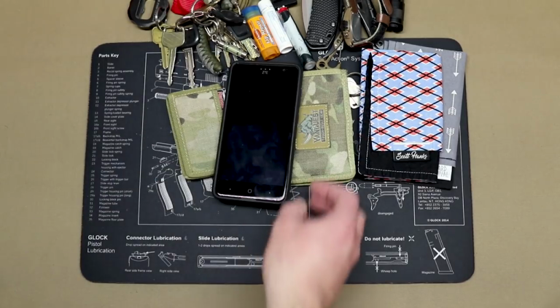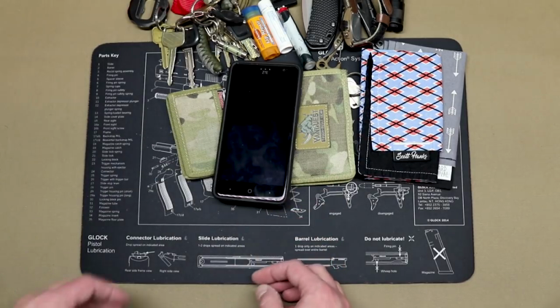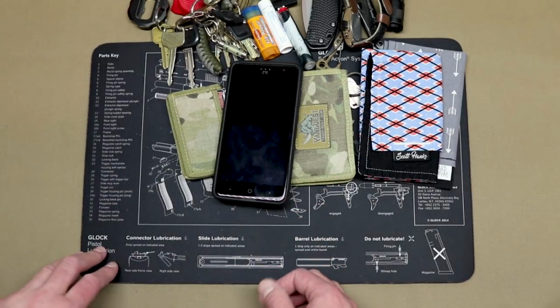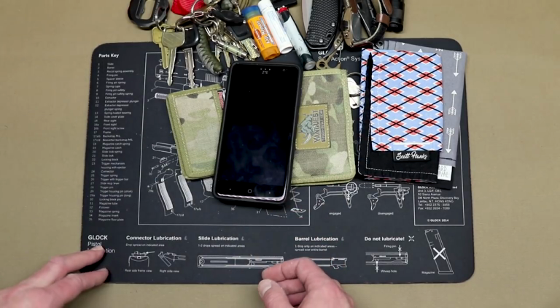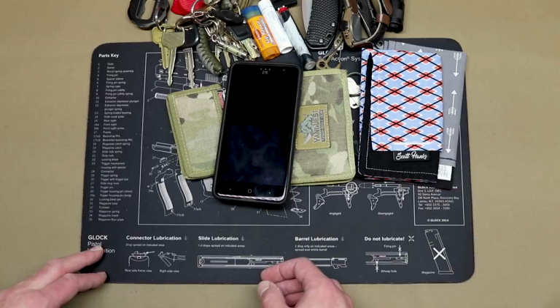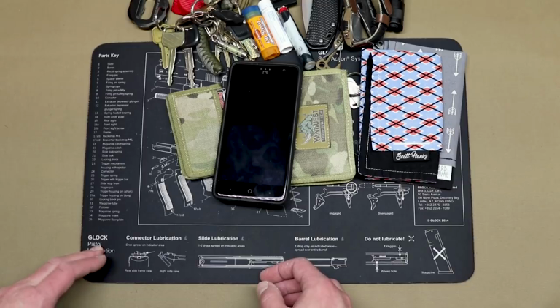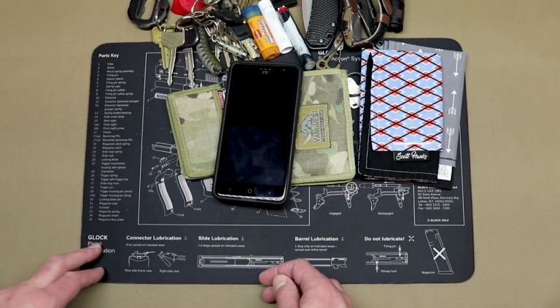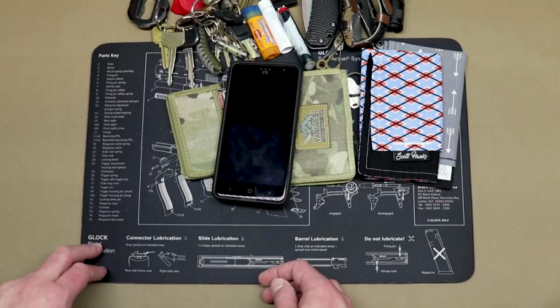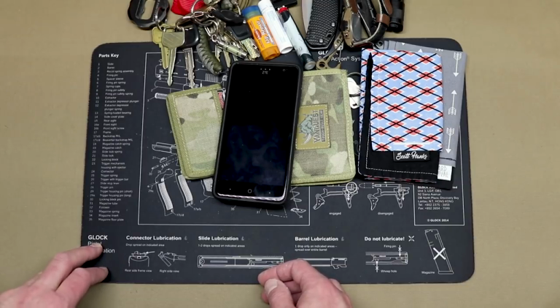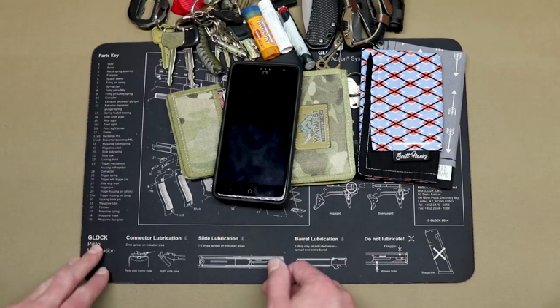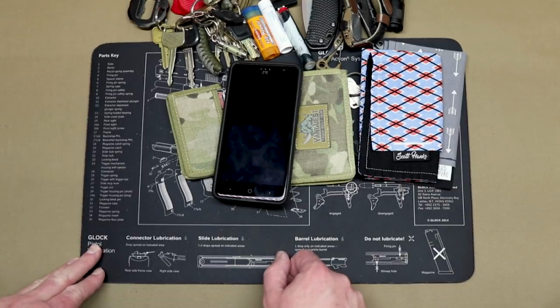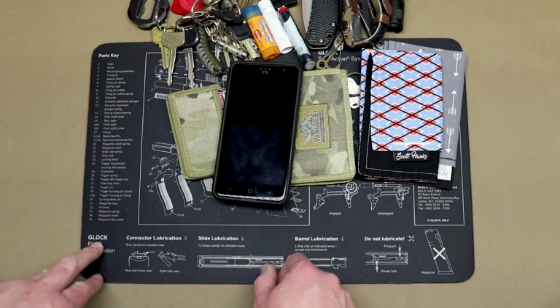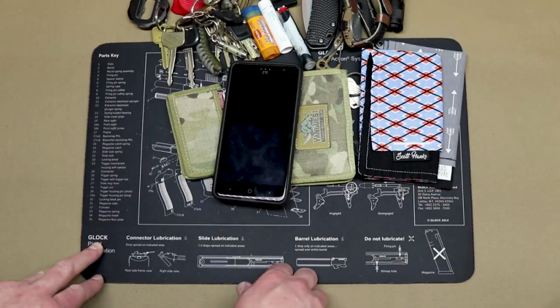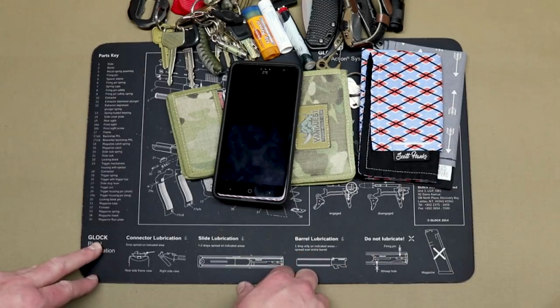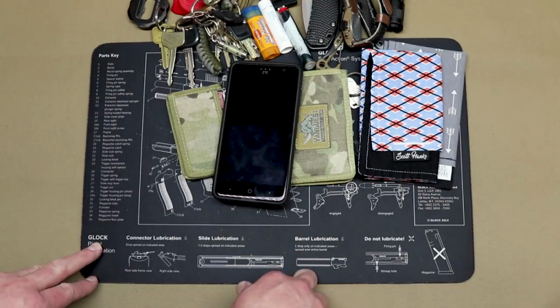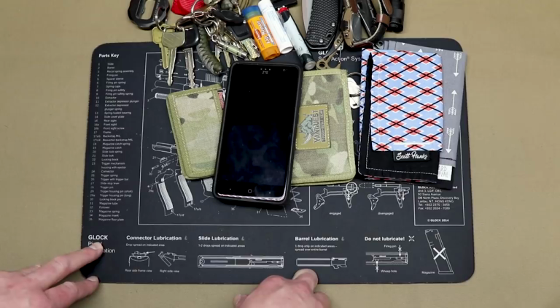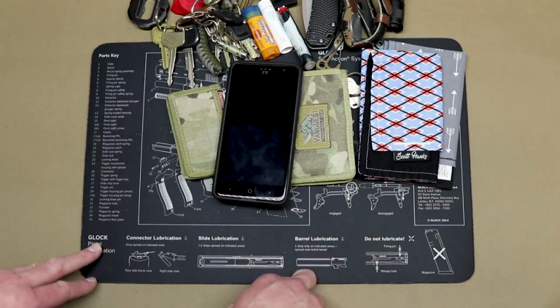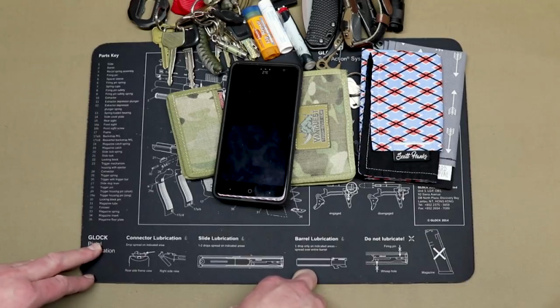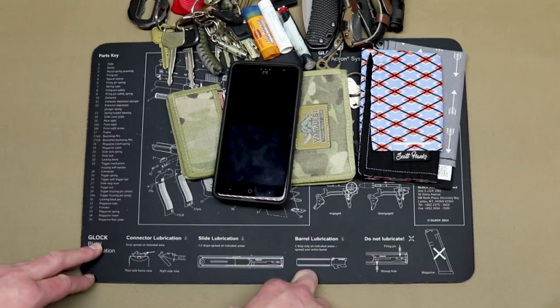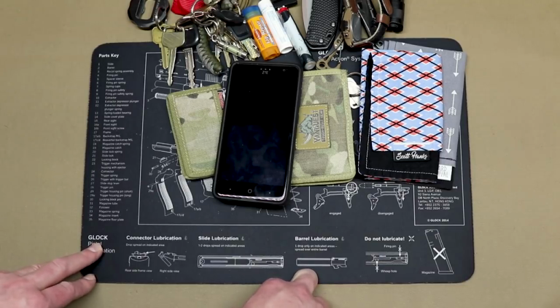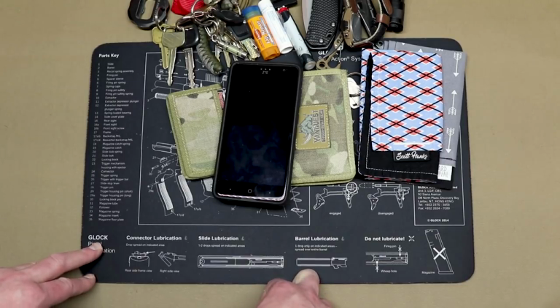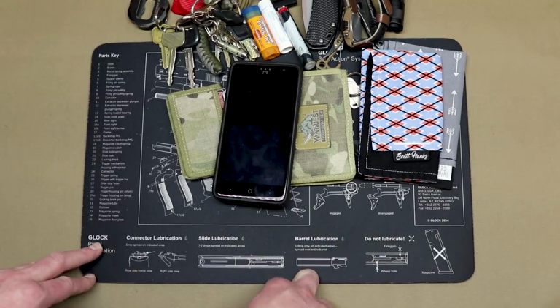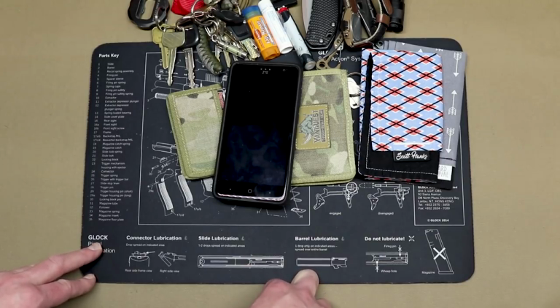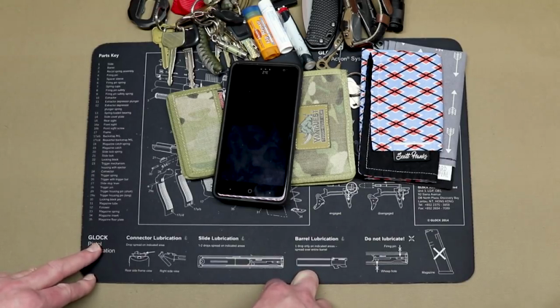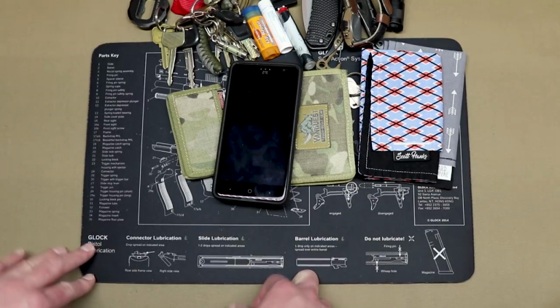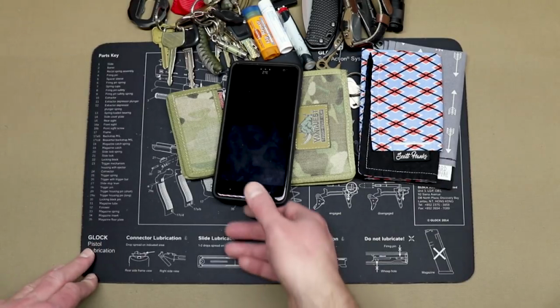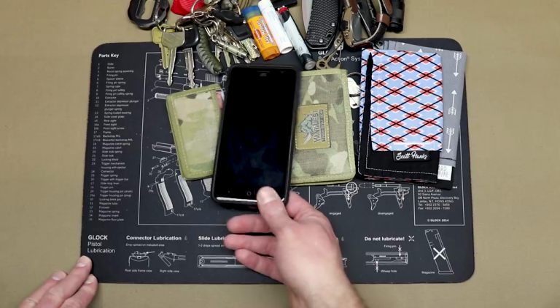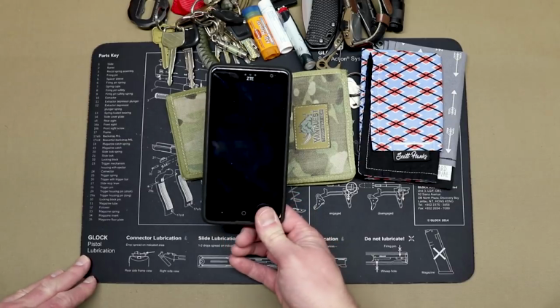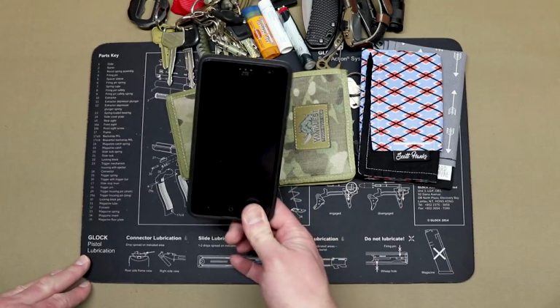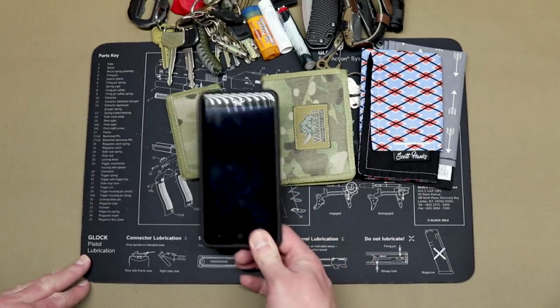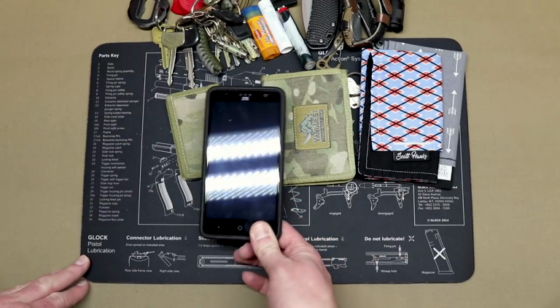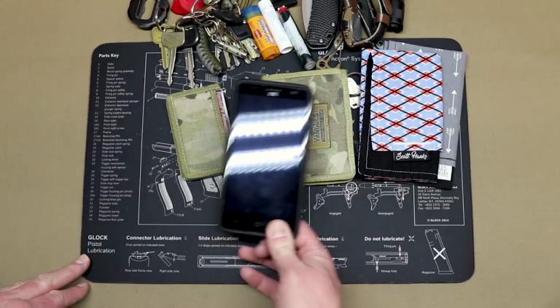ZTE — this is my phone. I don't really care about phones that much, to be perfectly honest. It's a tool that I use for basically making phone calls, checking email, and using Instagram. I don't need it to be fancy, but this thing's been working great and it was $90.